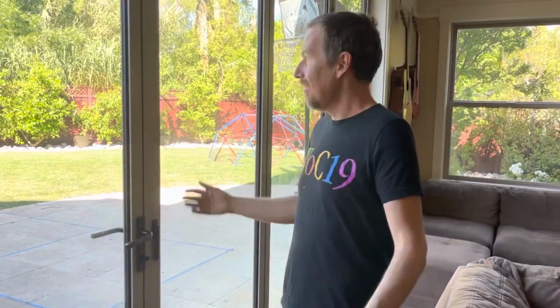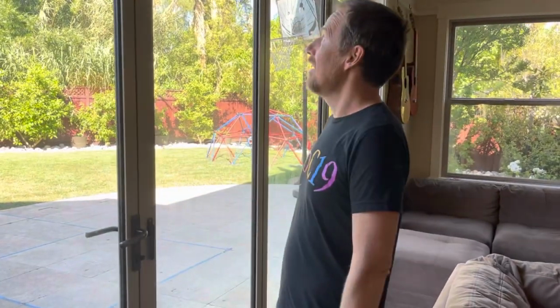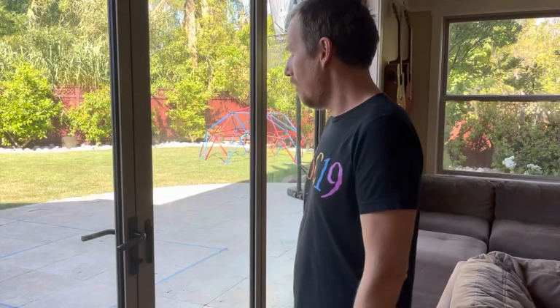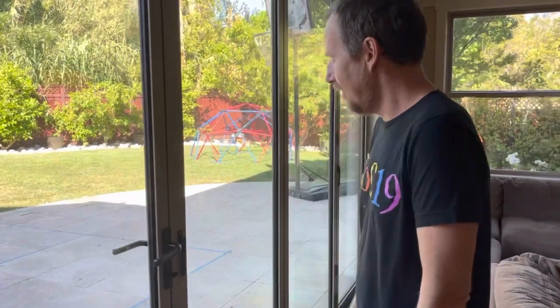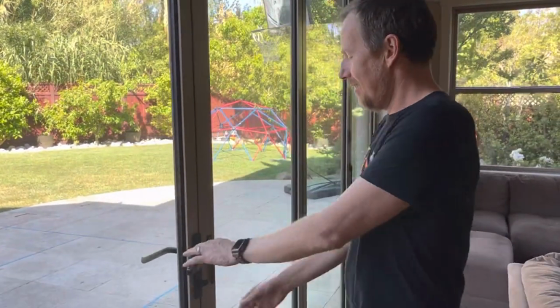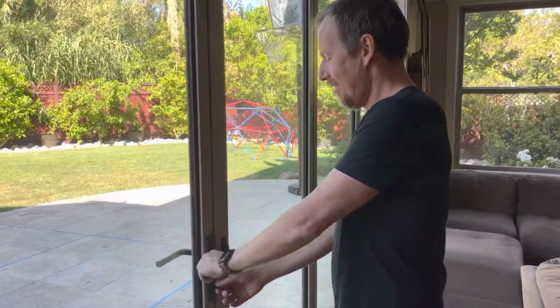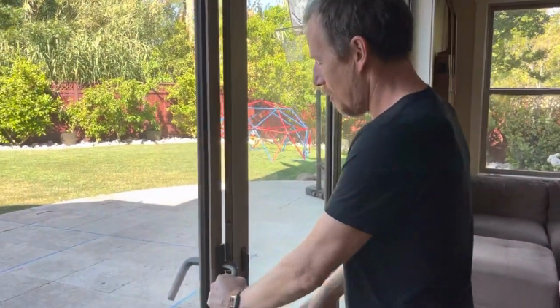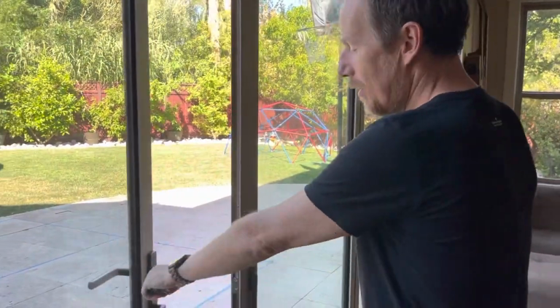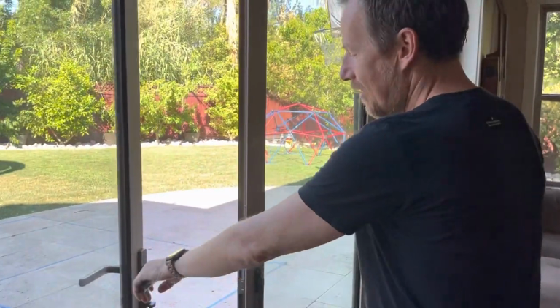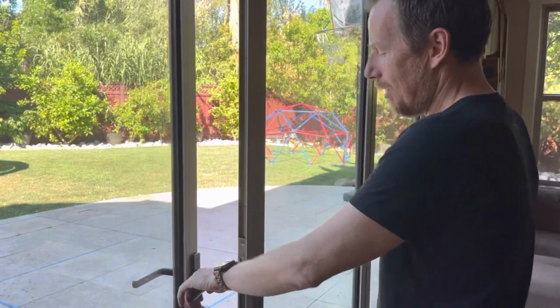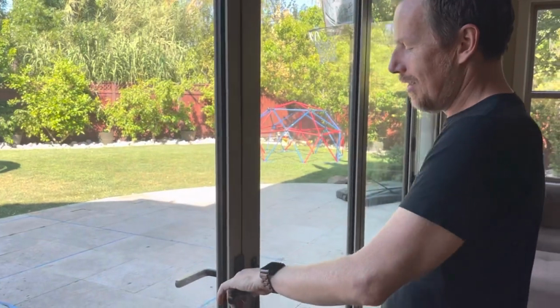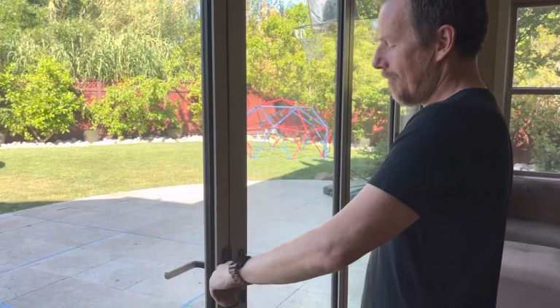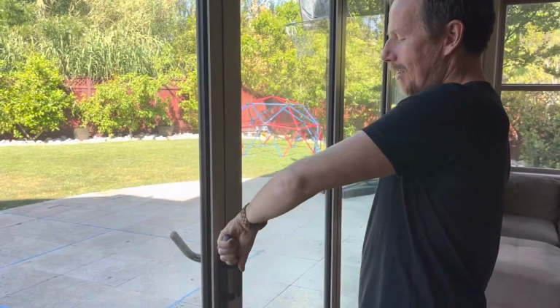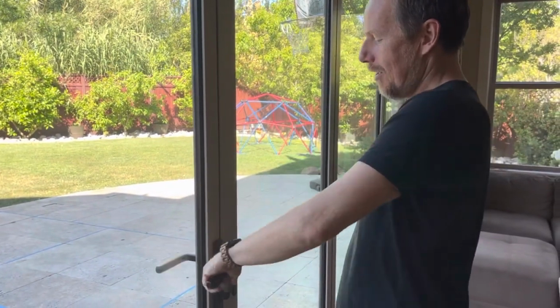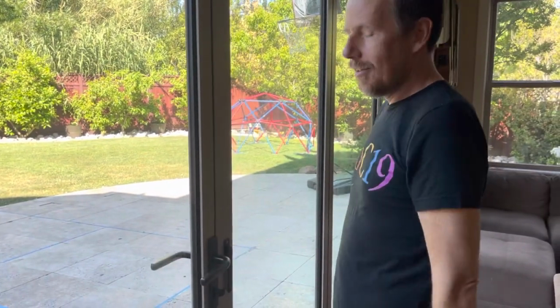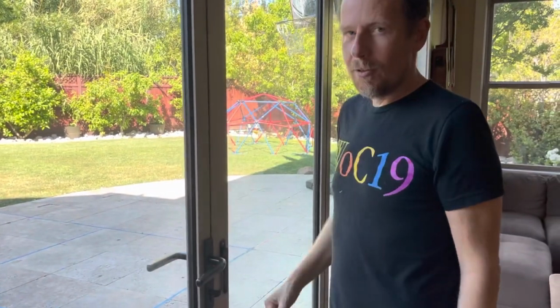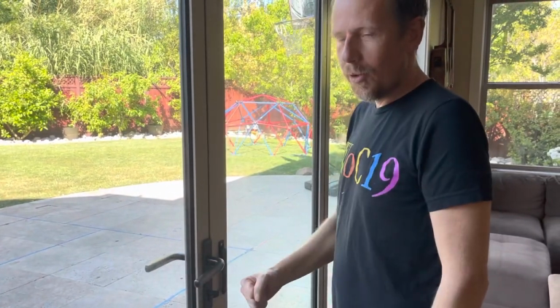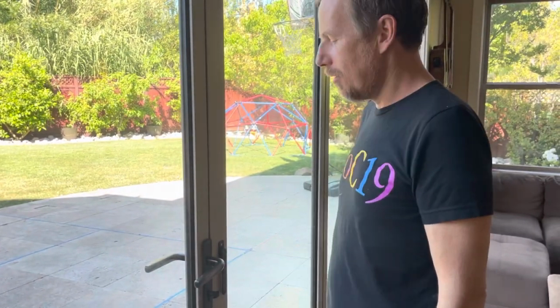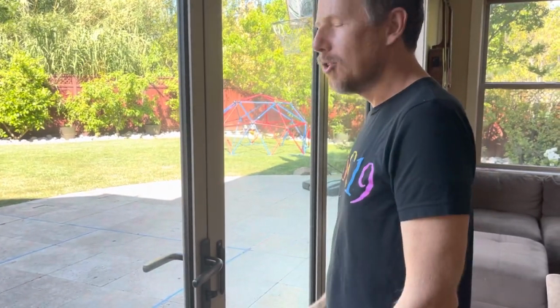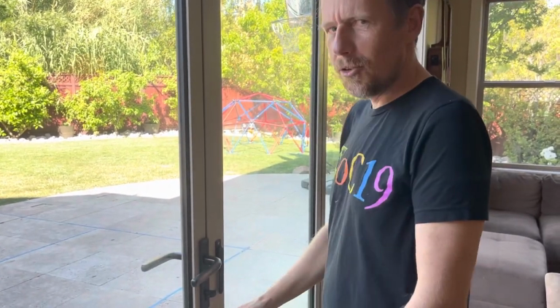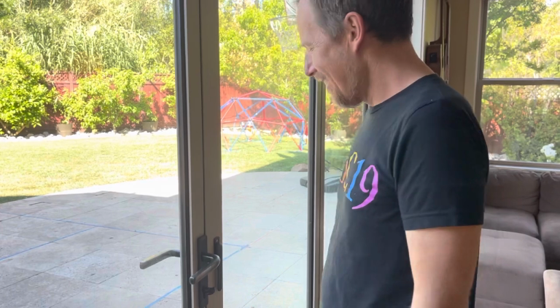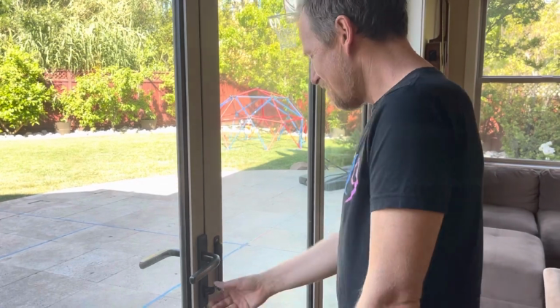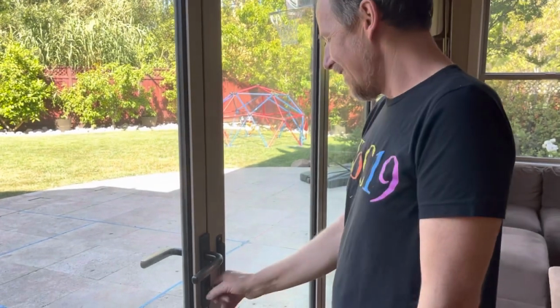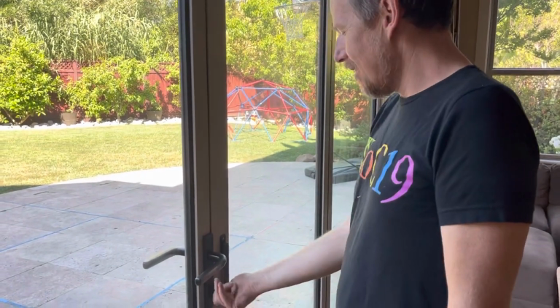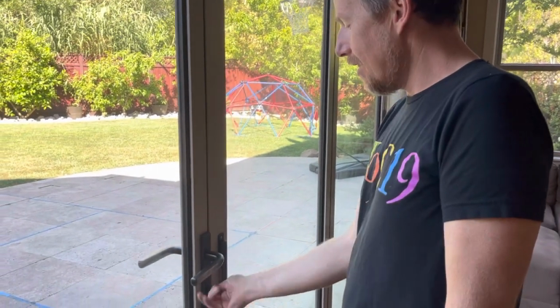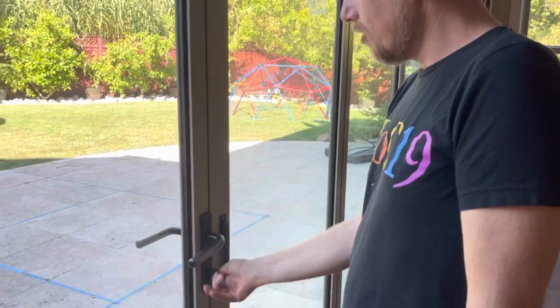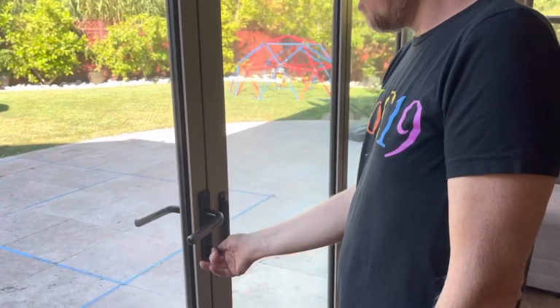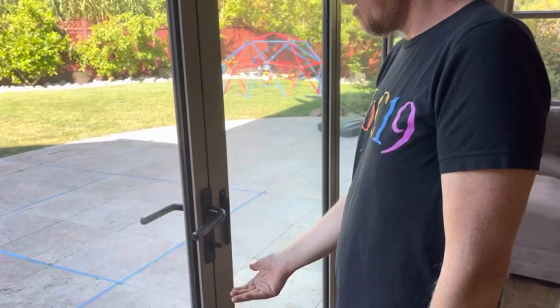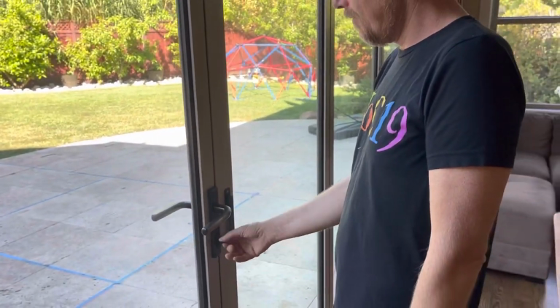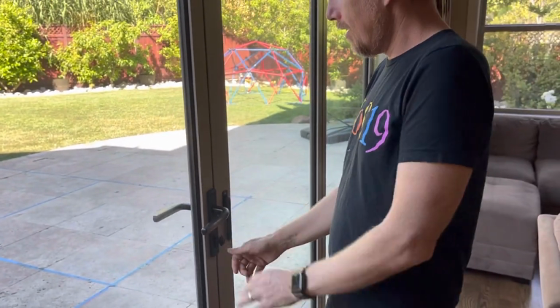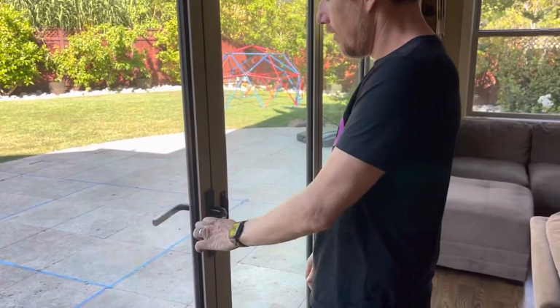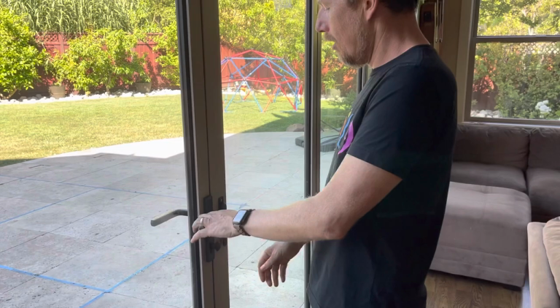This is the nano wall. This is how you open it. Sometimes you have to be a little firm with it, but a gentle firm. So this thing, you then turn to lock it, and now it's locked.